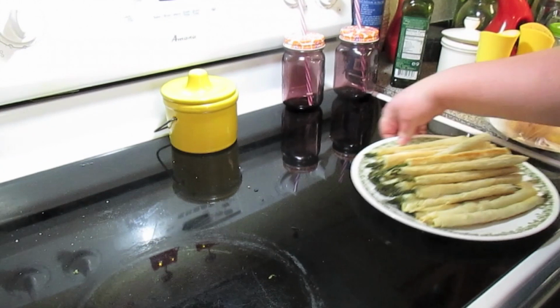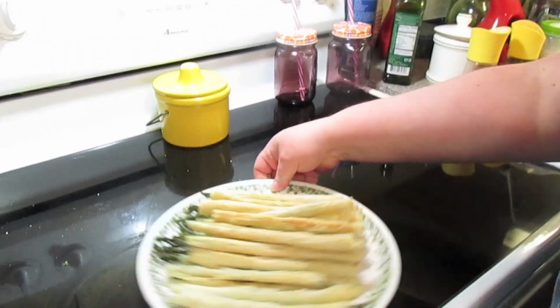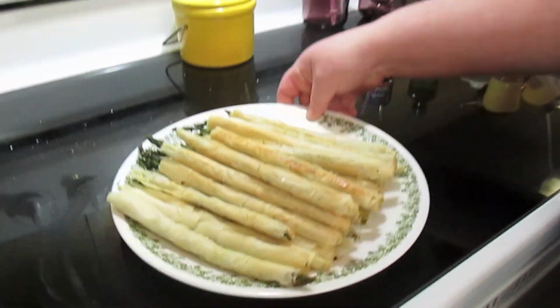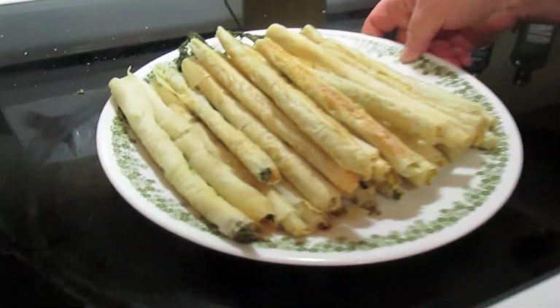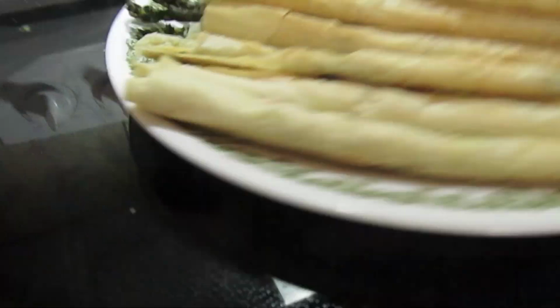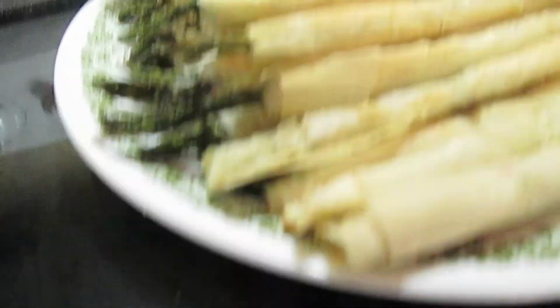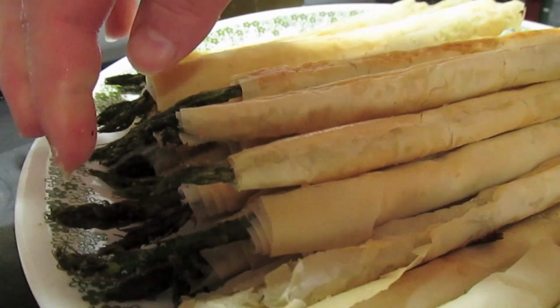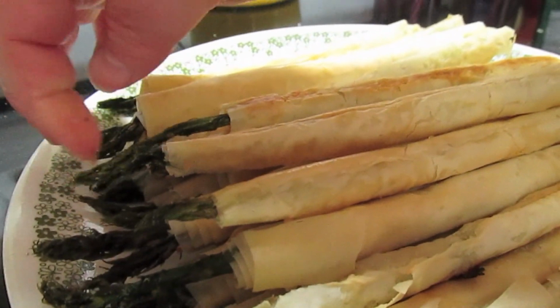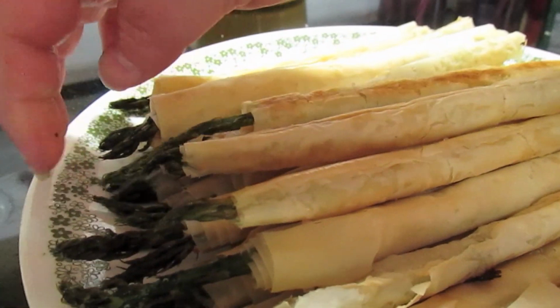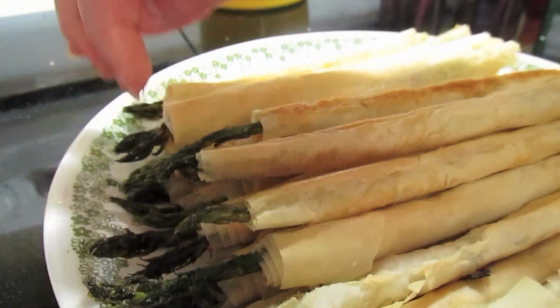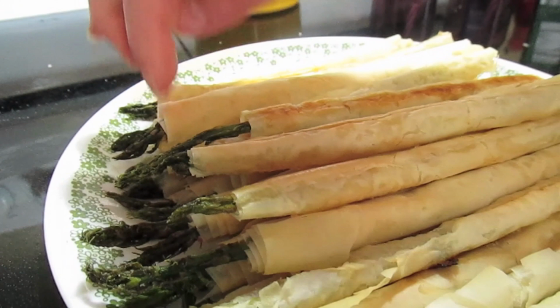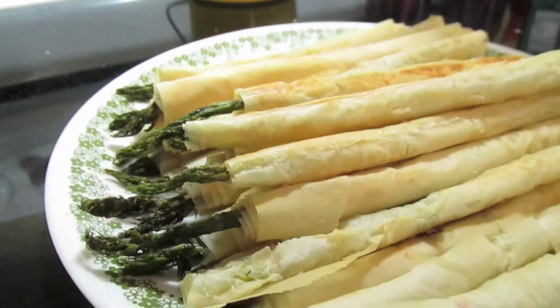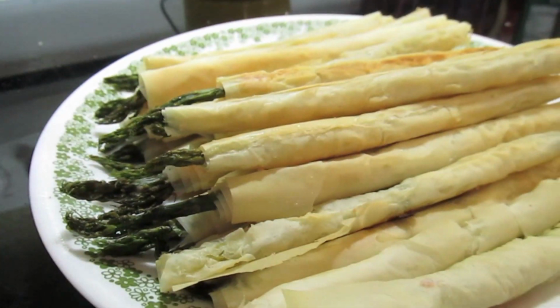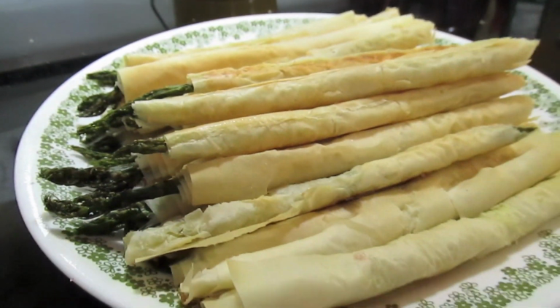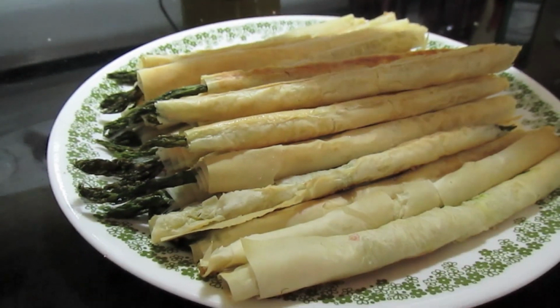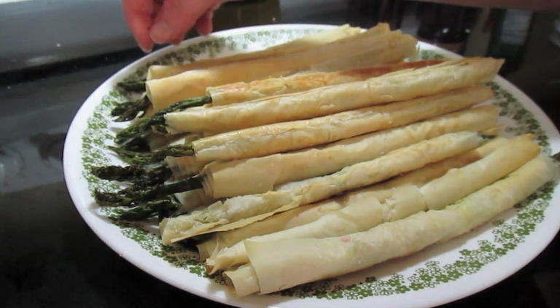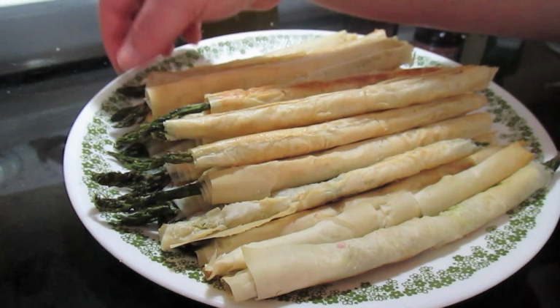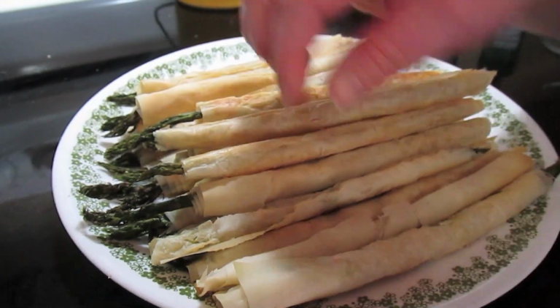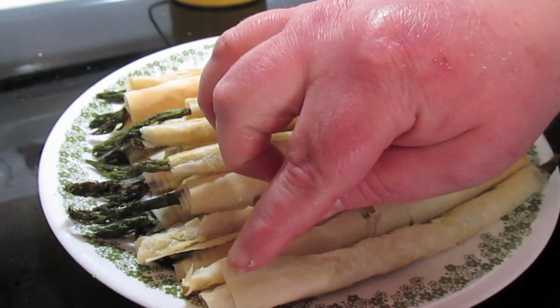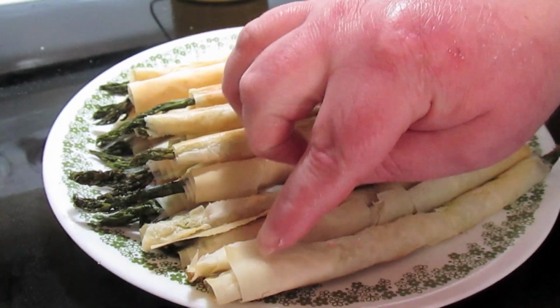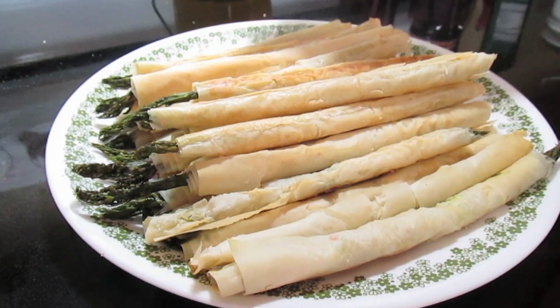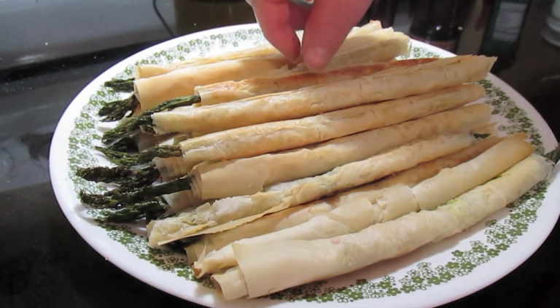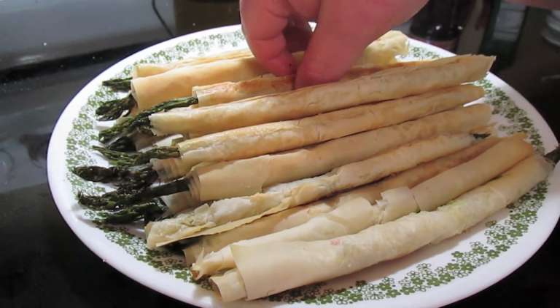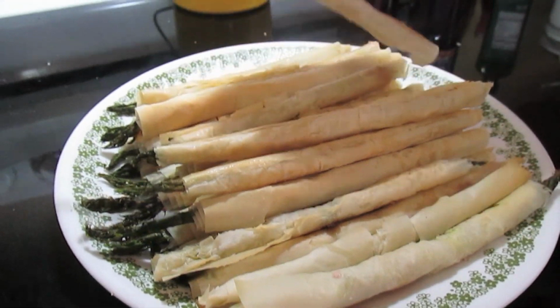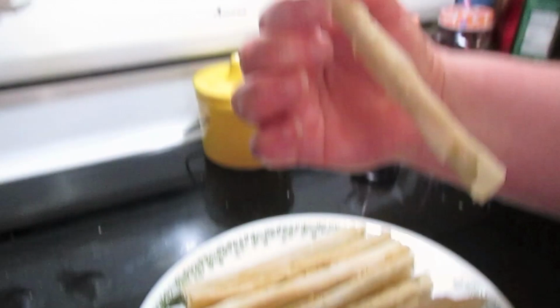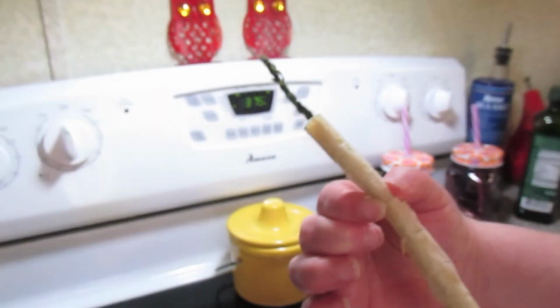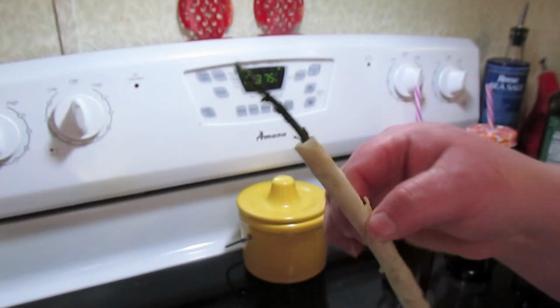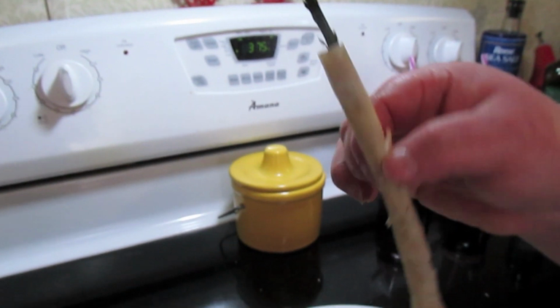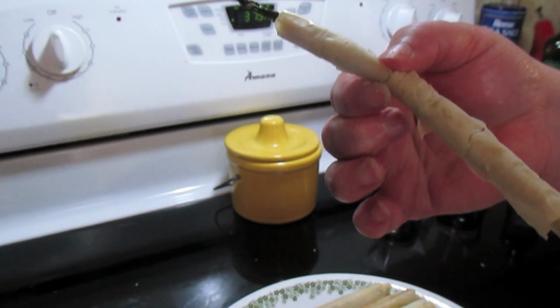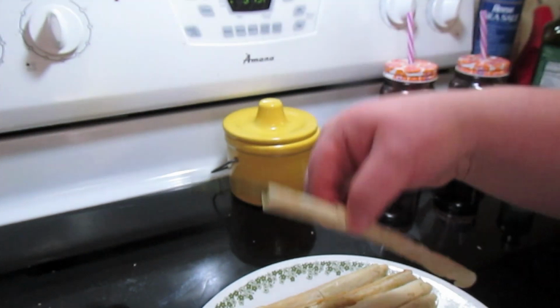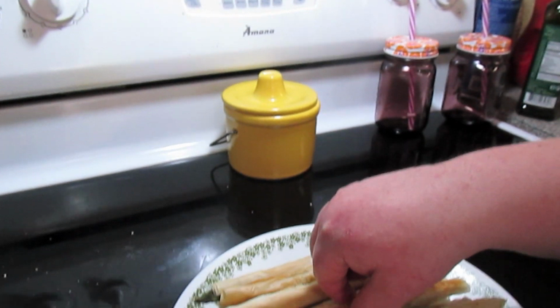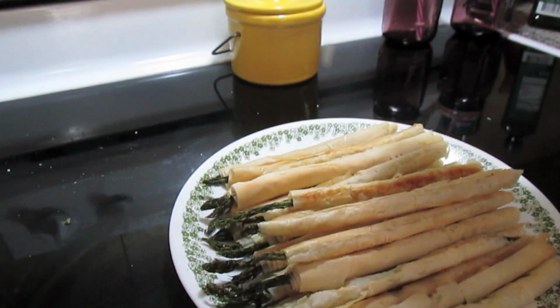I have a batch already done. You really want the little asparagus to stick out a little bit, but it's all right if some of them don't. They're really crunchy little bites of goodness.